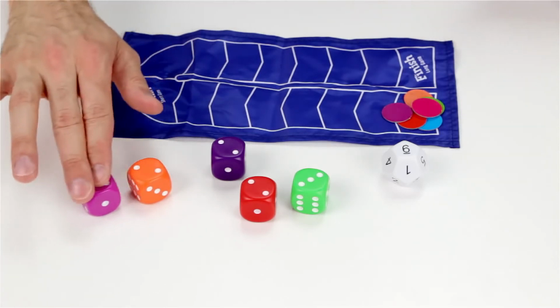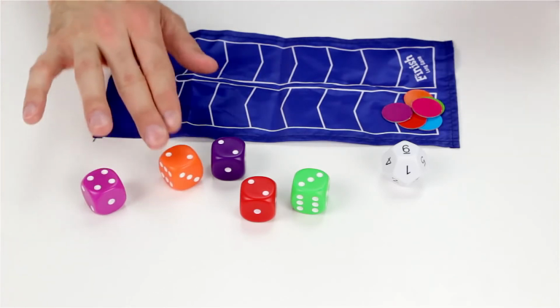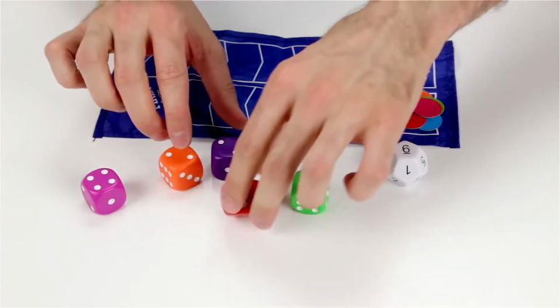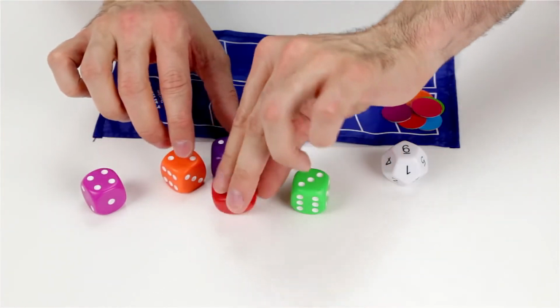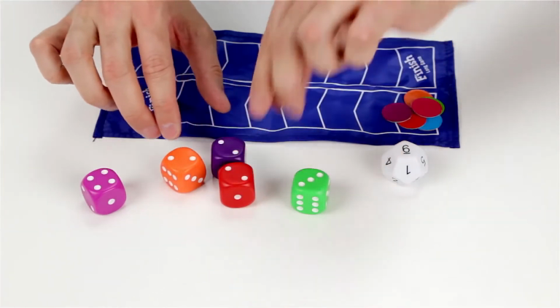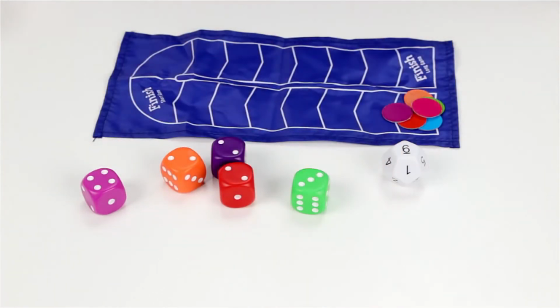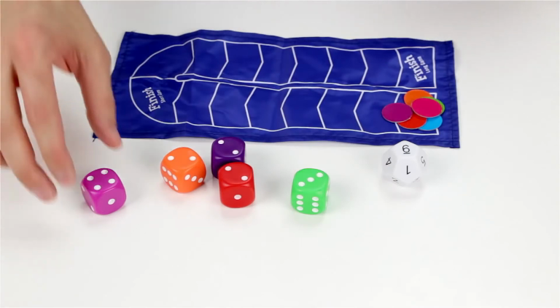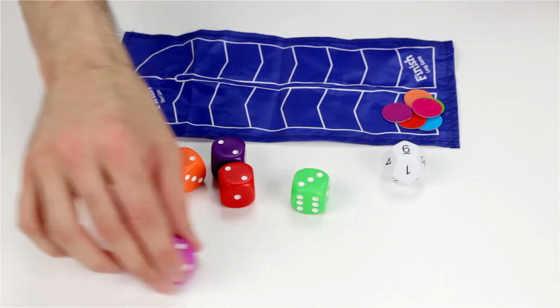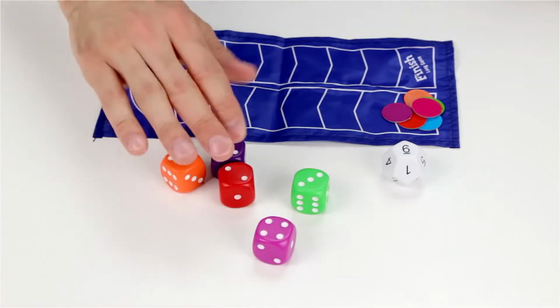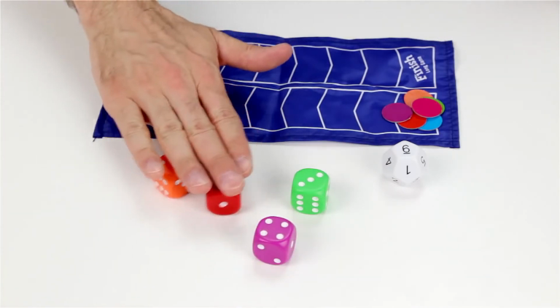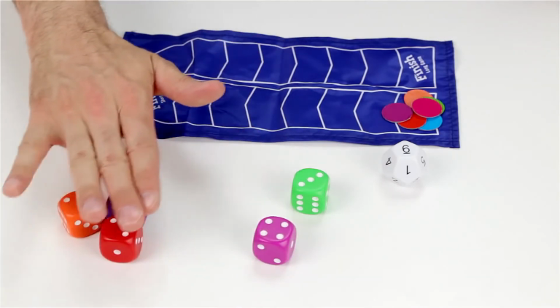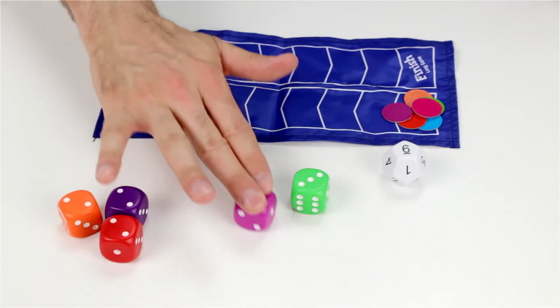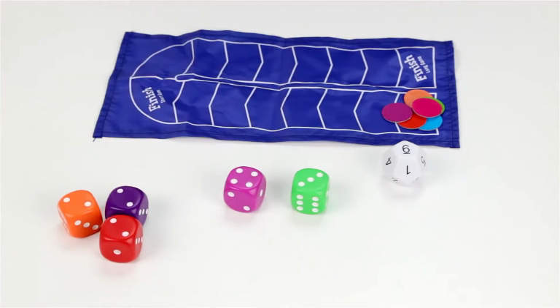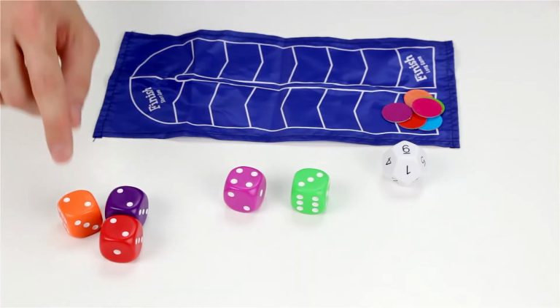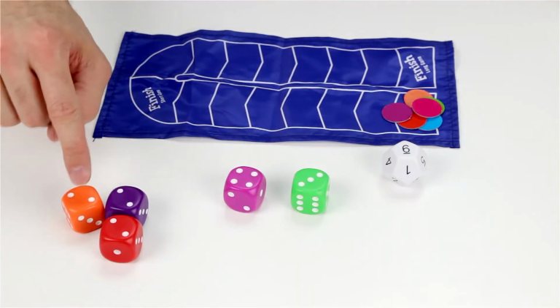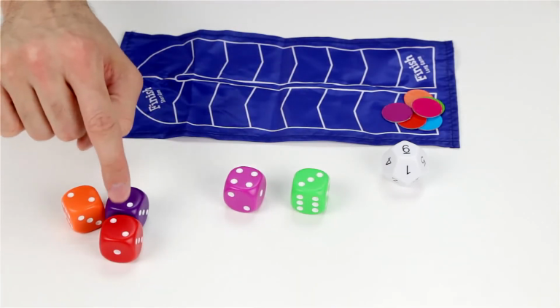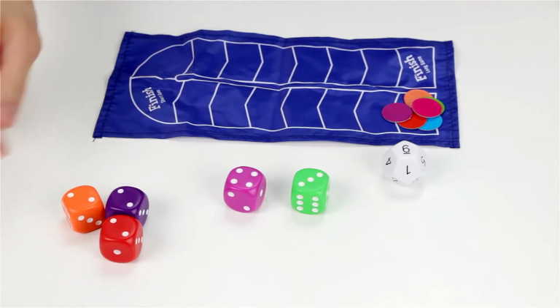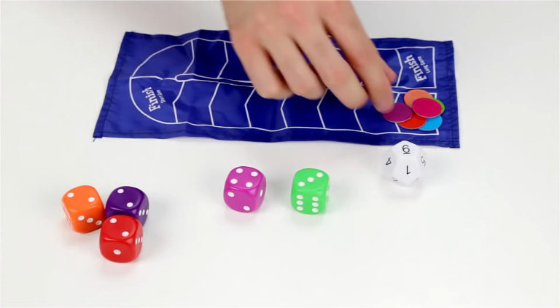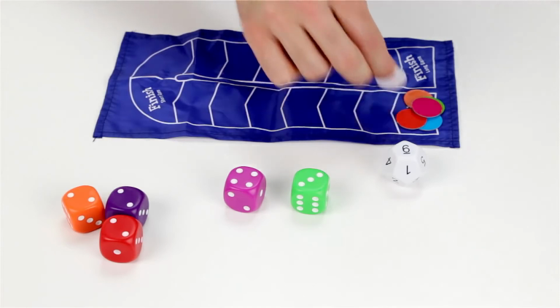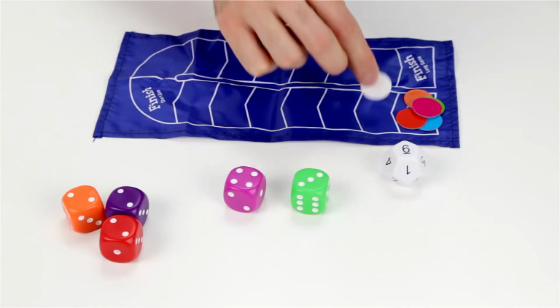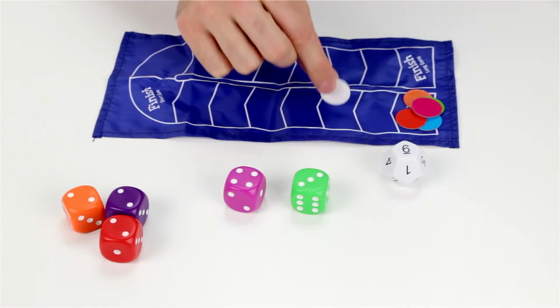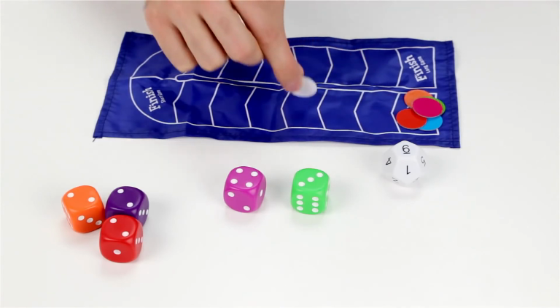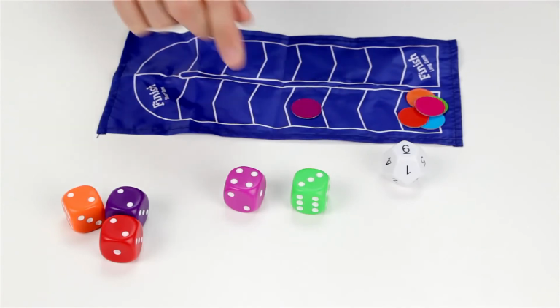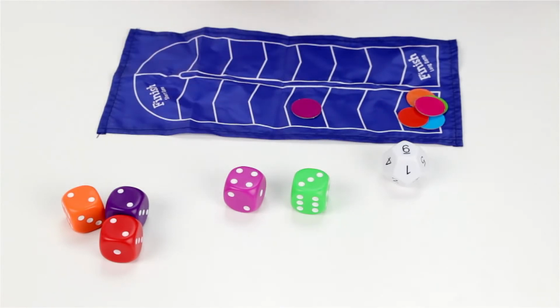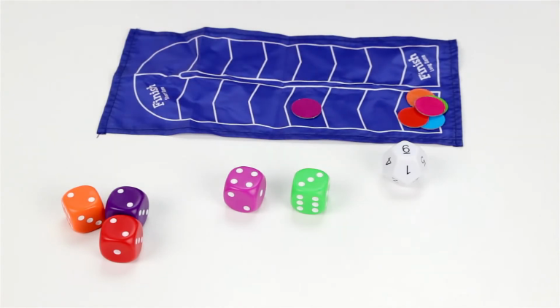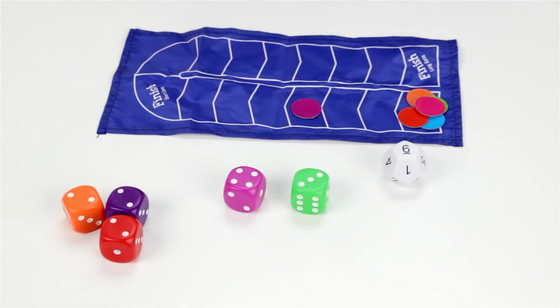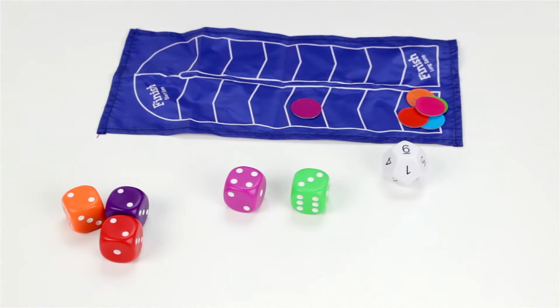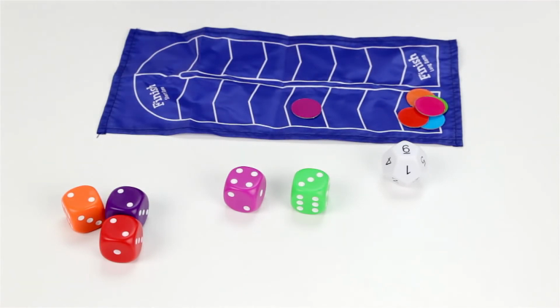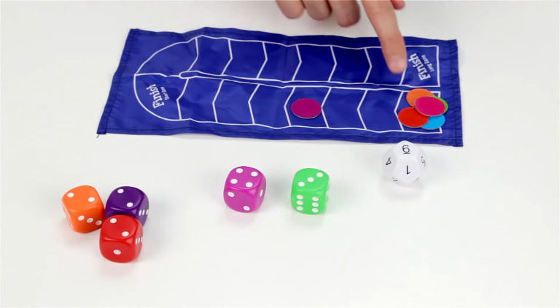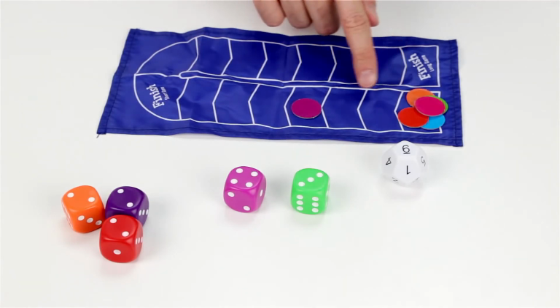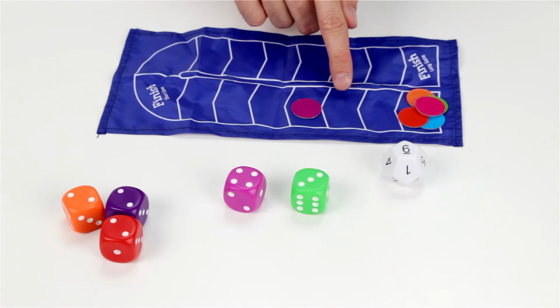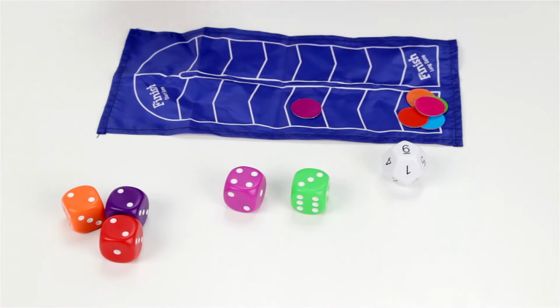However, a smarter combination would have been to call out two plus two plus two equals six, because I could have moved my token three spaces, one space for each die used.